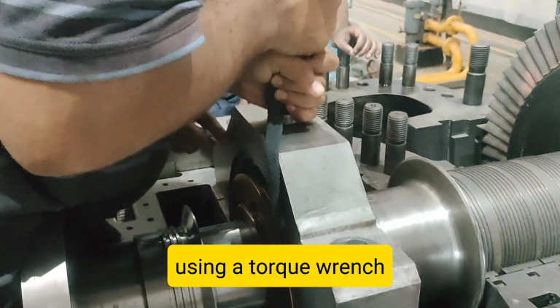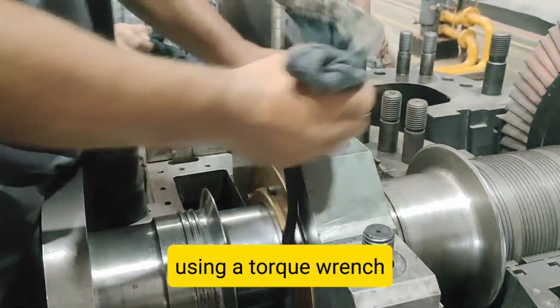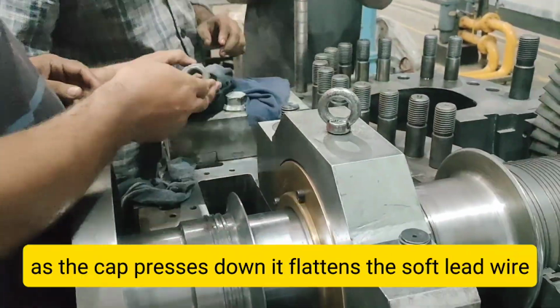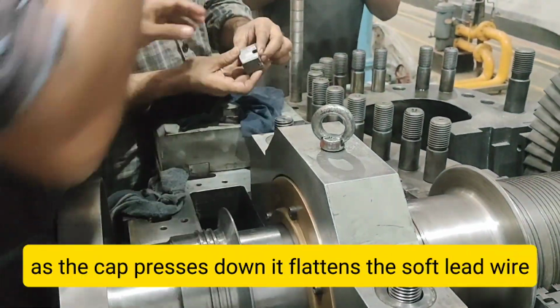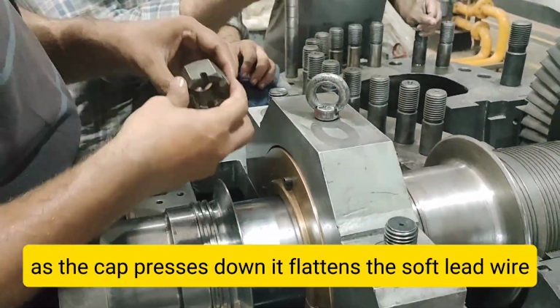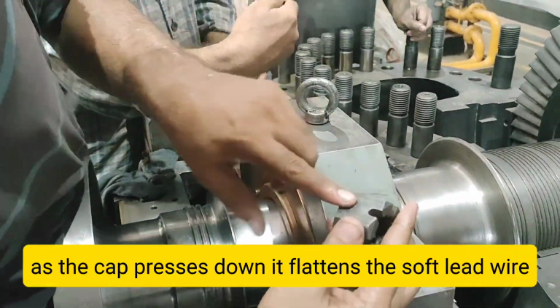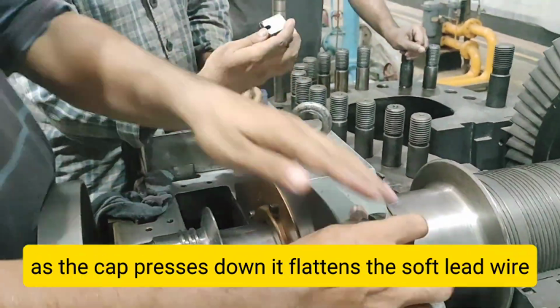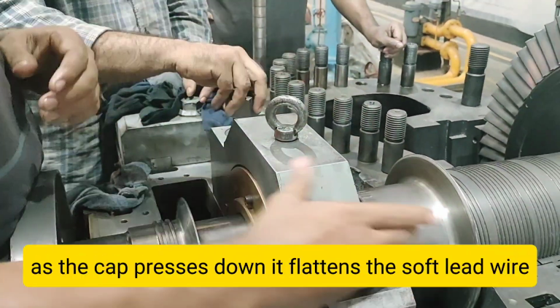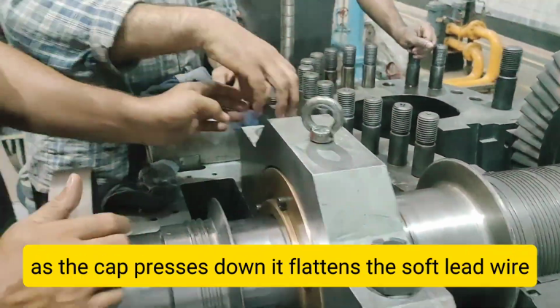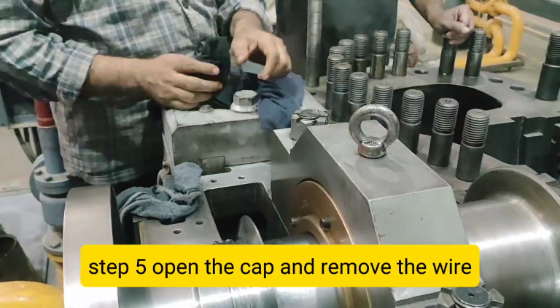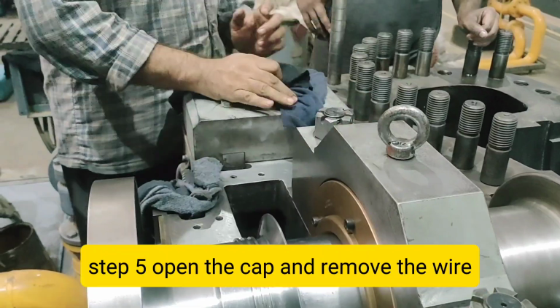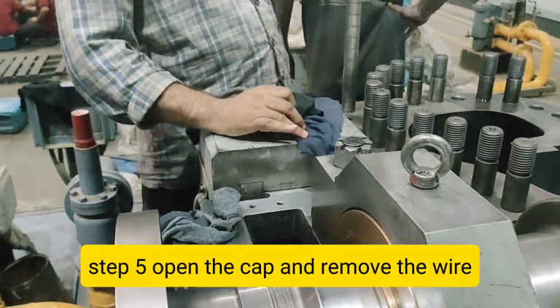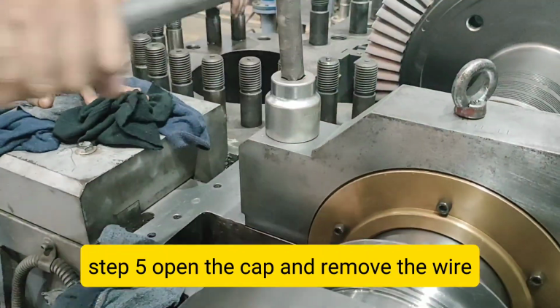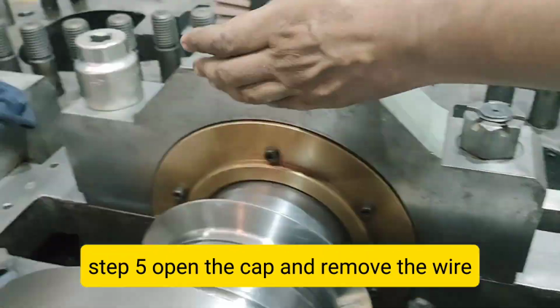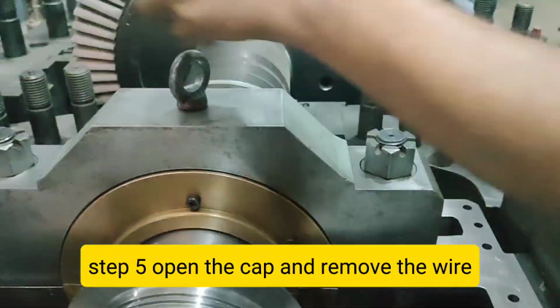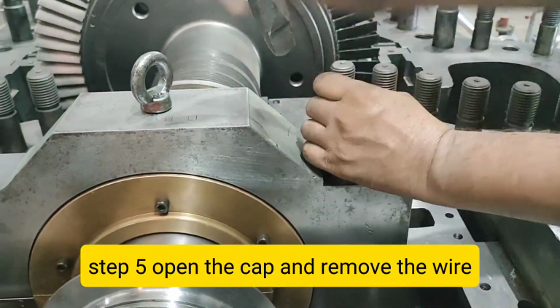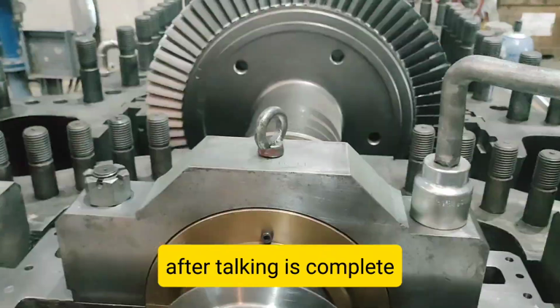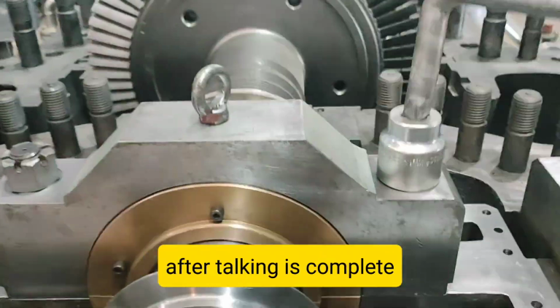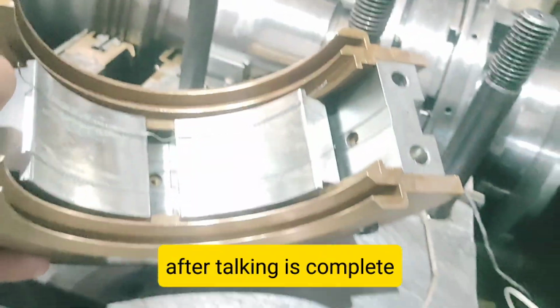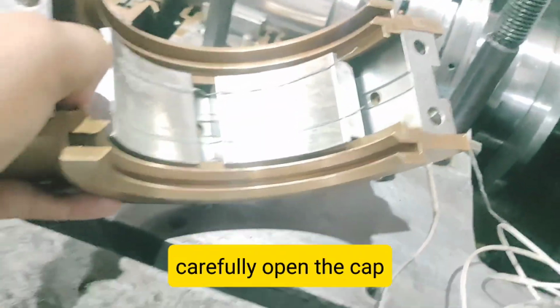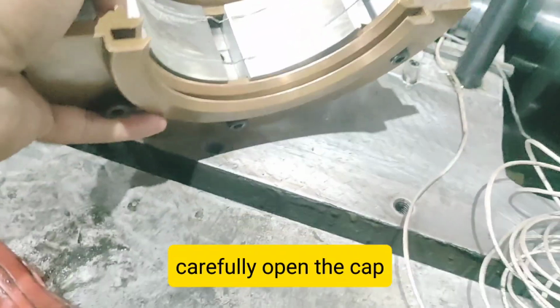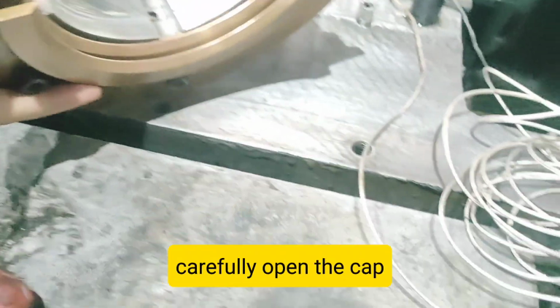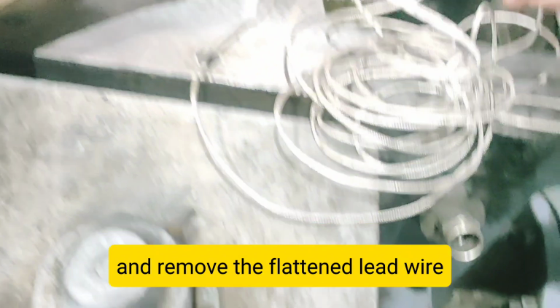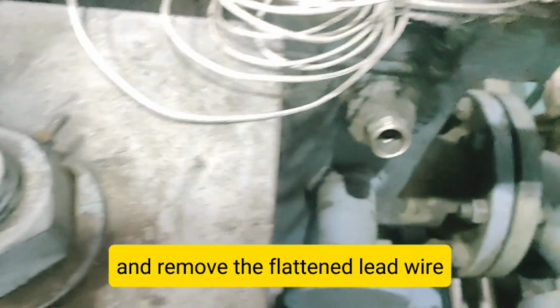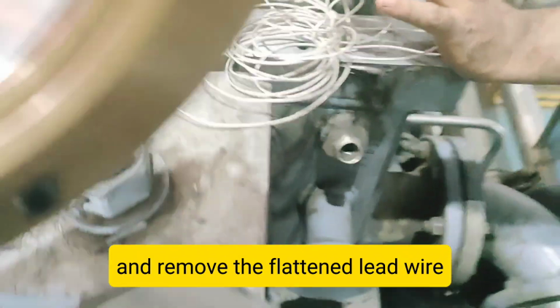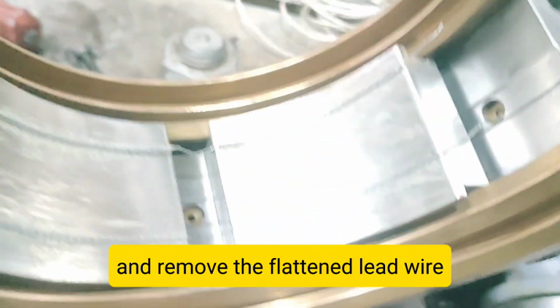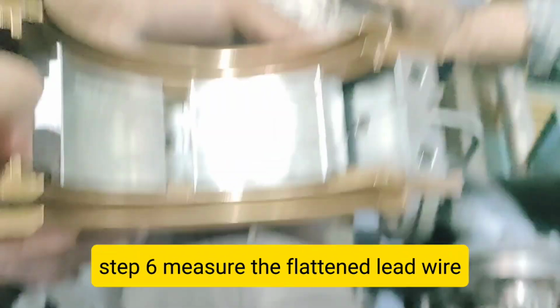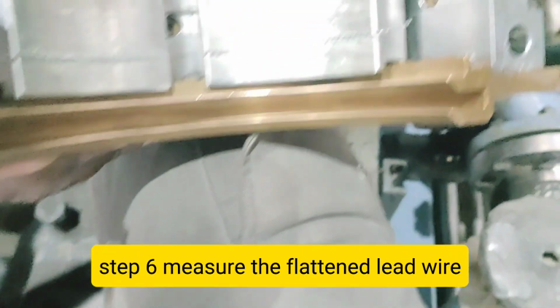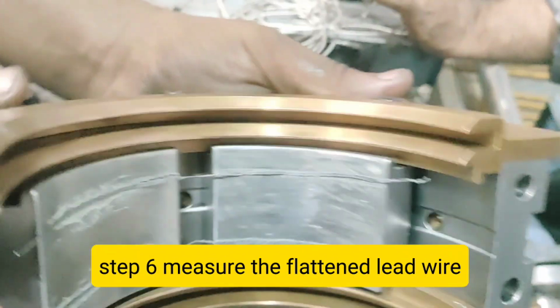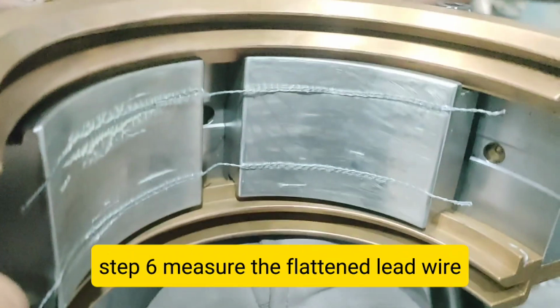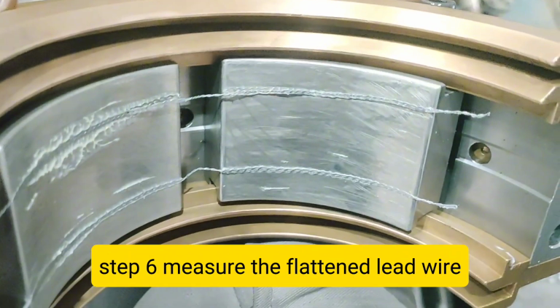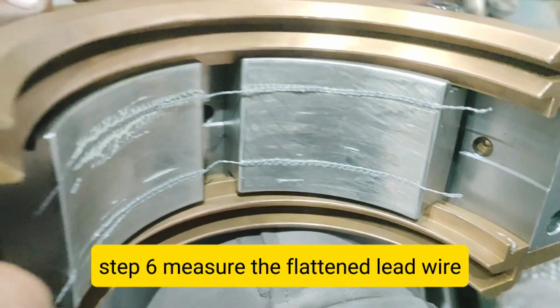Step 4: Fit the Bearing Cap. Carefully place the upper half of the bearing cap in position. Tighten the bolts gradually and uniformly using a torque wrench. As the cap presses down, it flattens the soft lead wire.